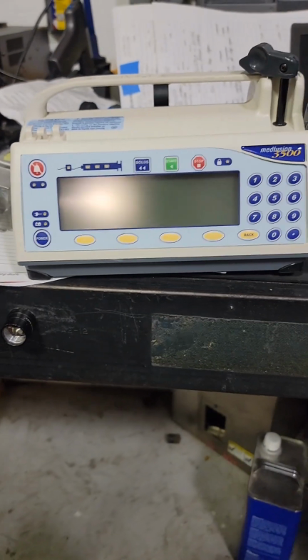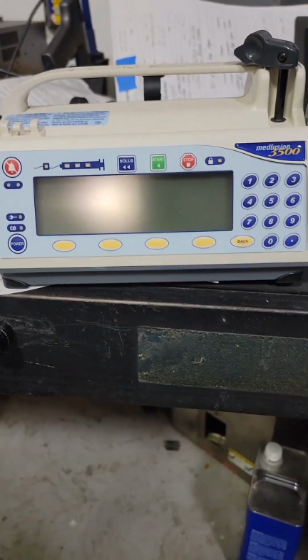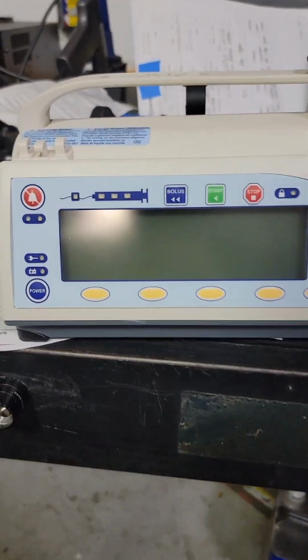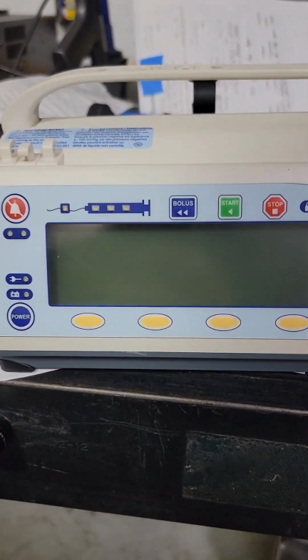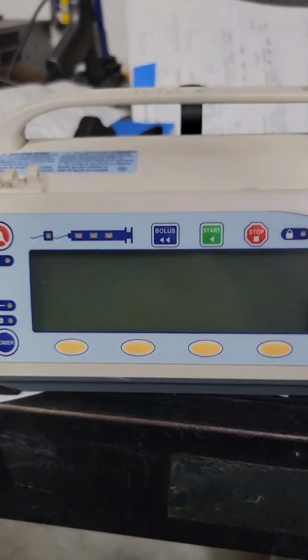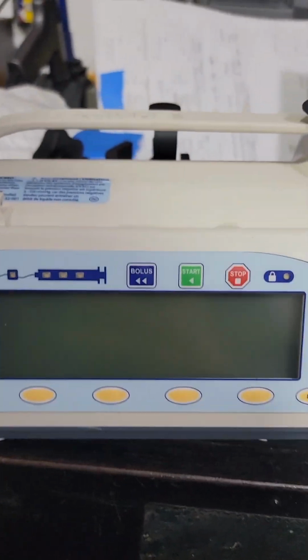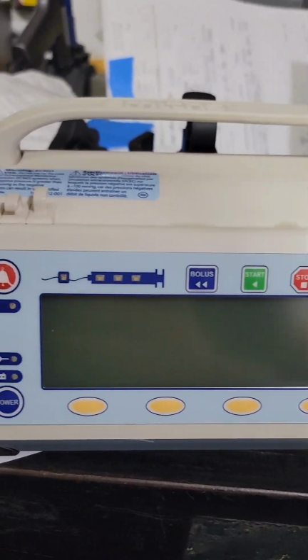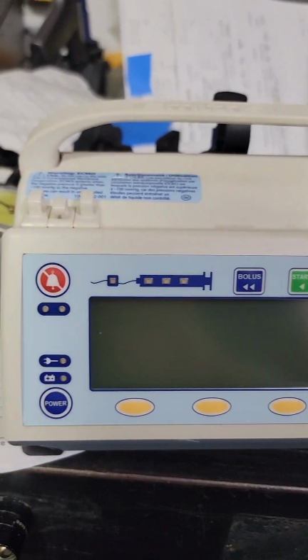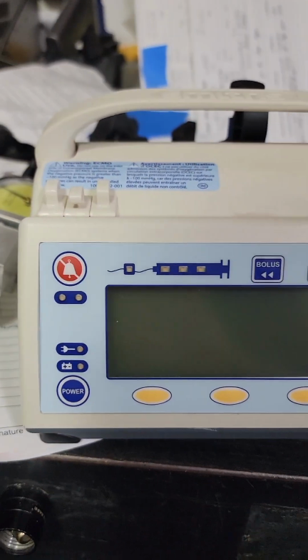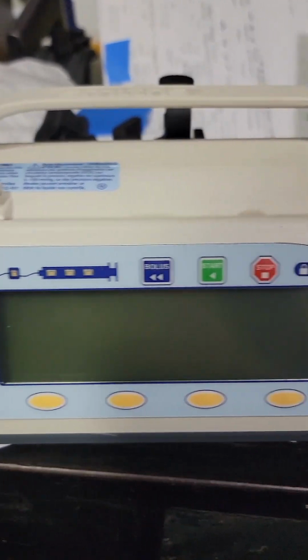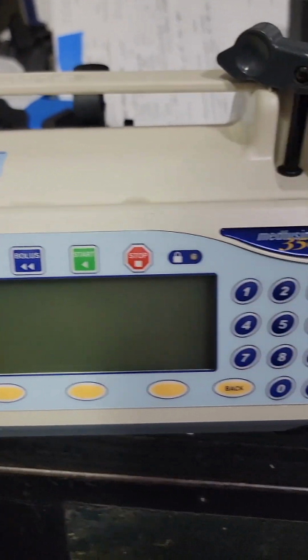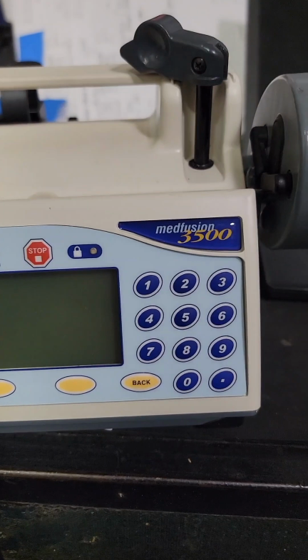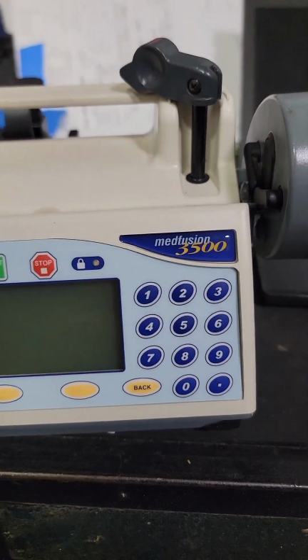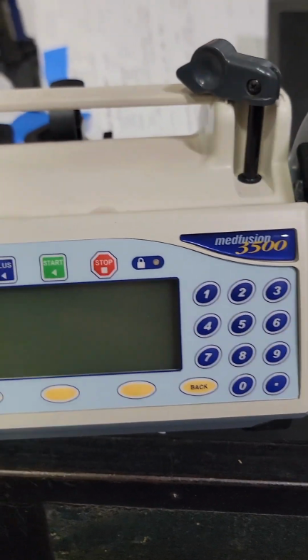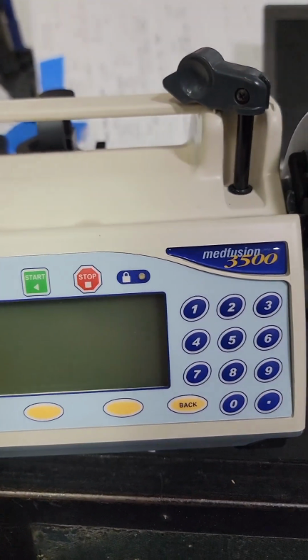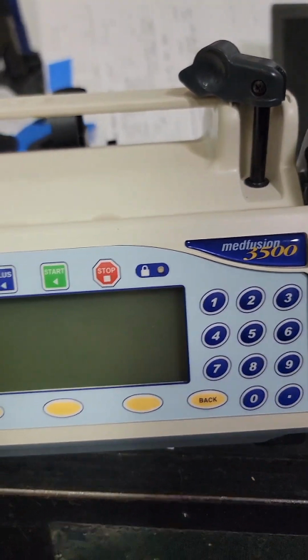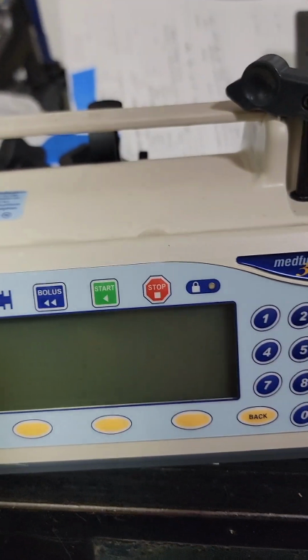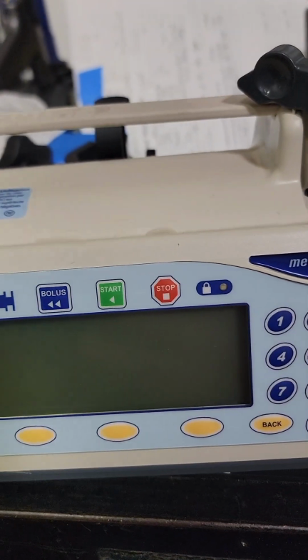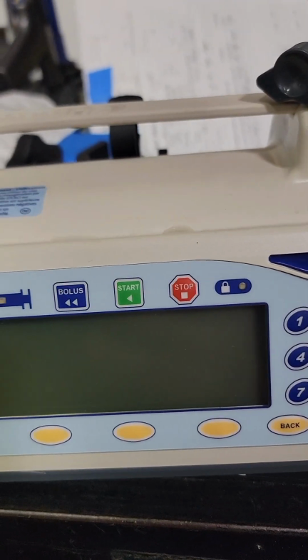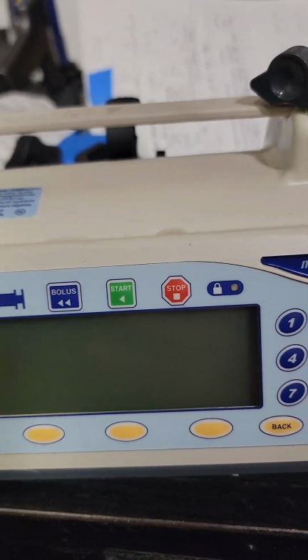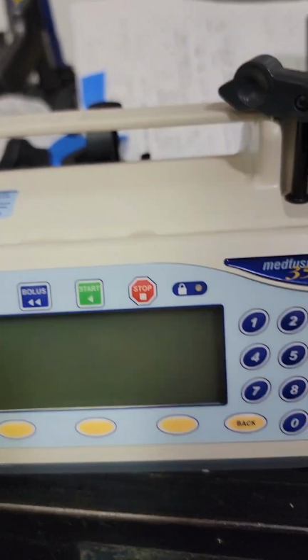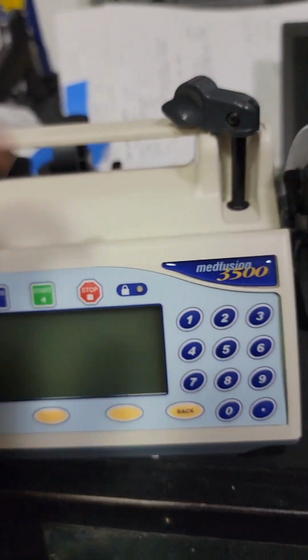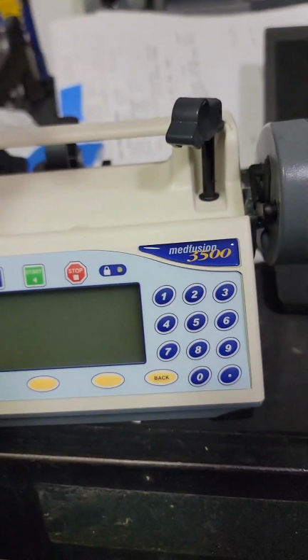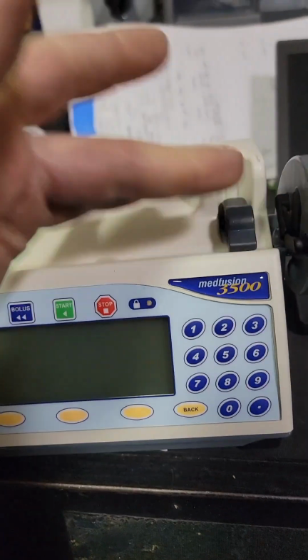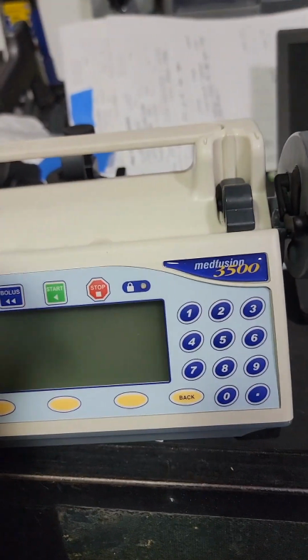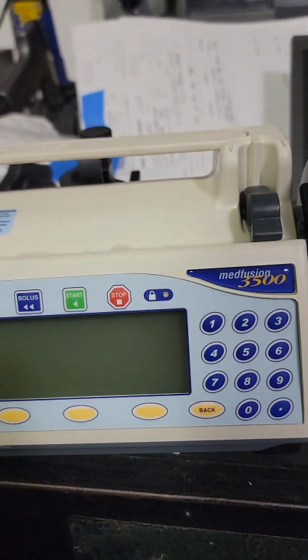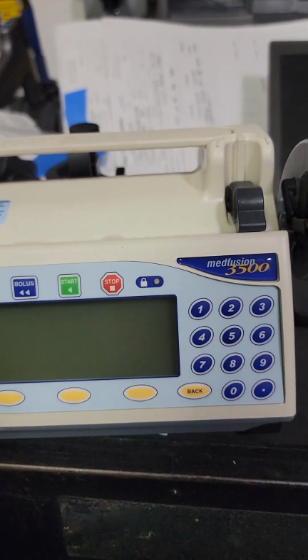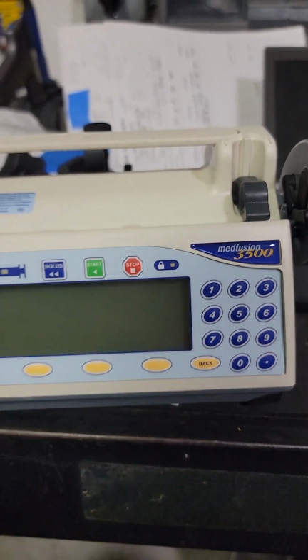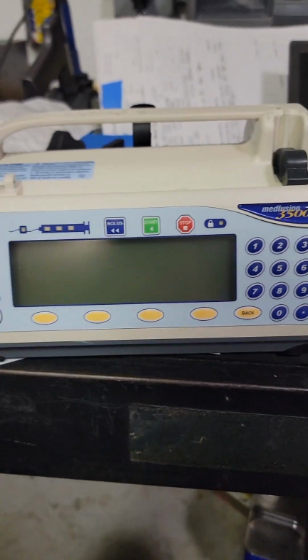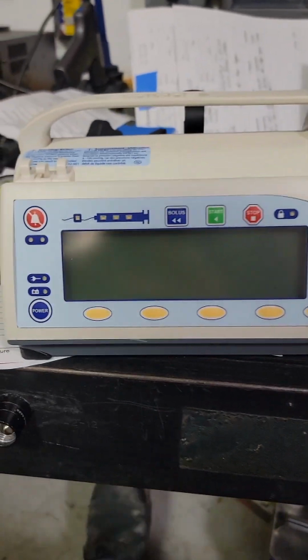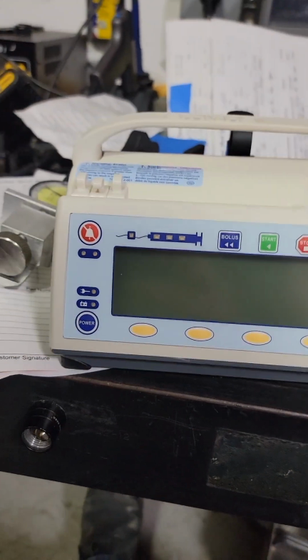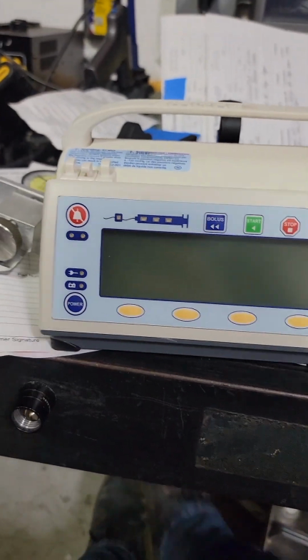Here is the Smith Medical Medhesion 3500 syringe pump. I had an earlier video on this, but we're reshooting this anyway. So let's go over the syringe pump a little bit.